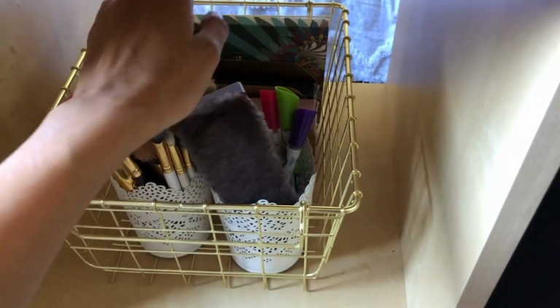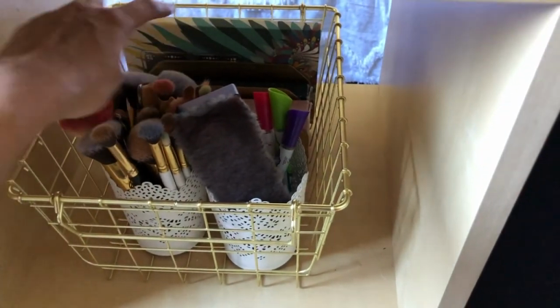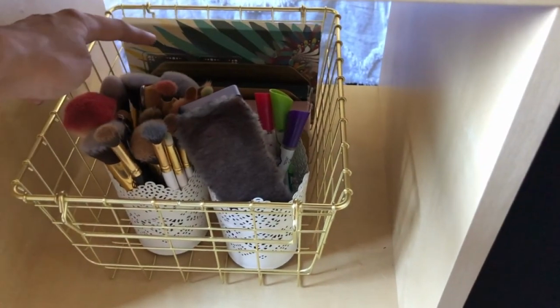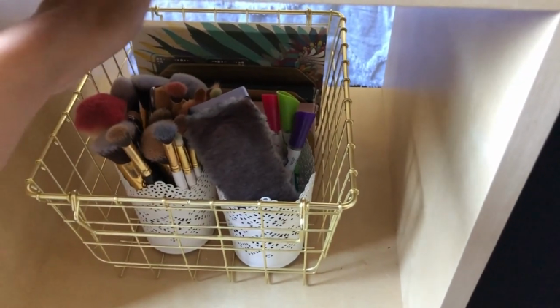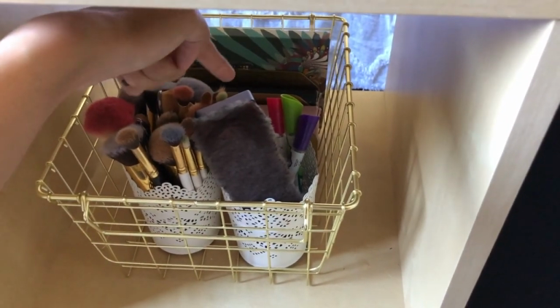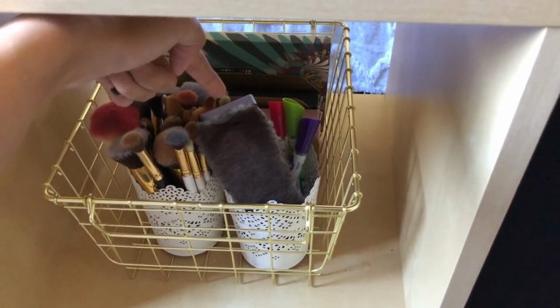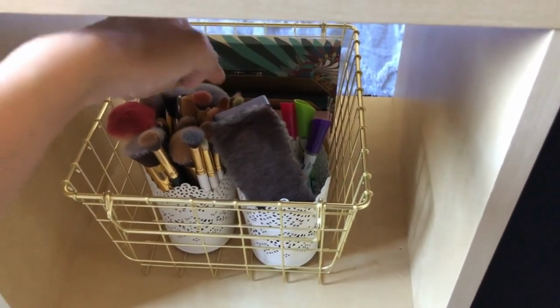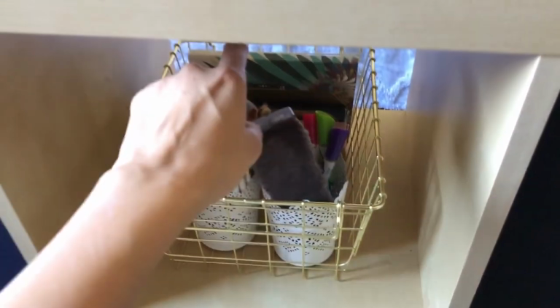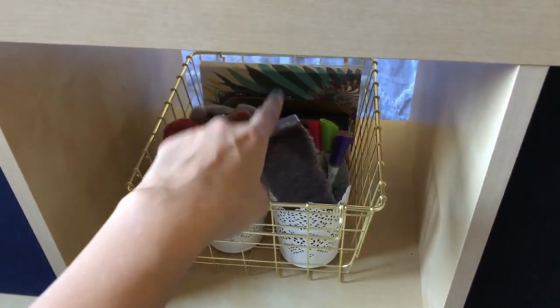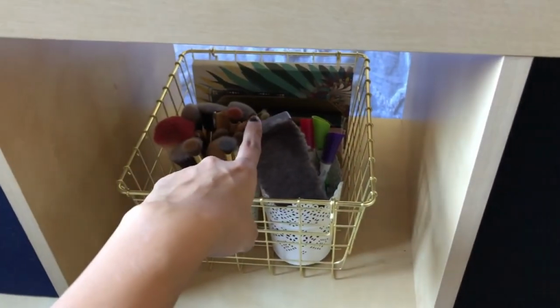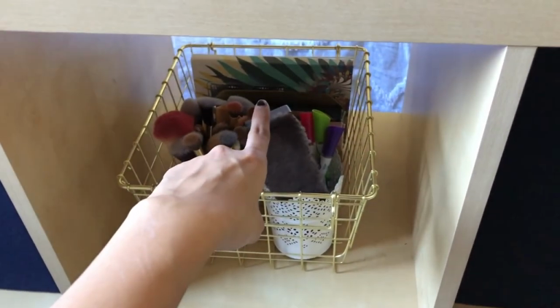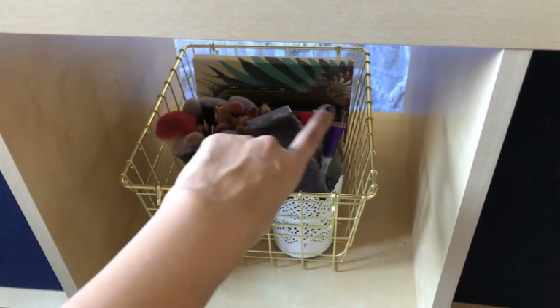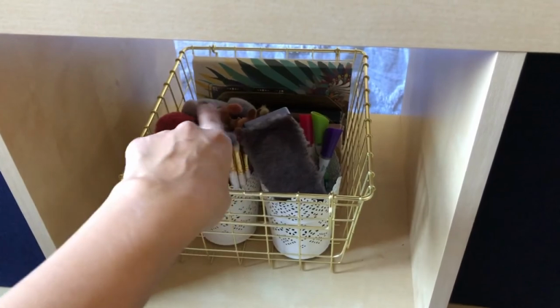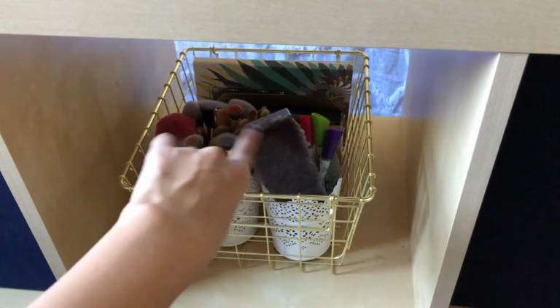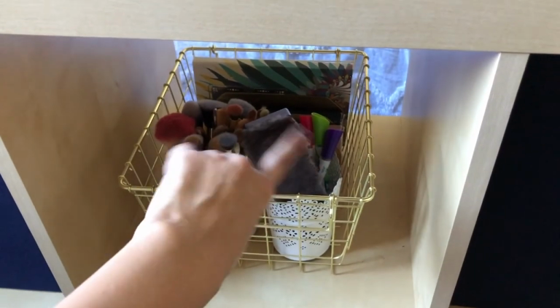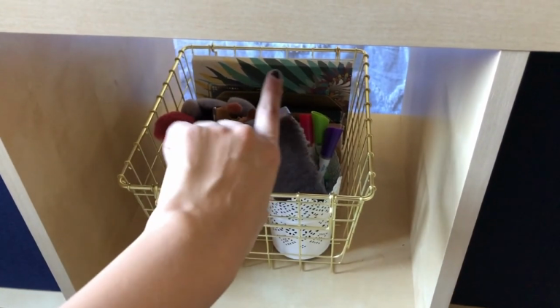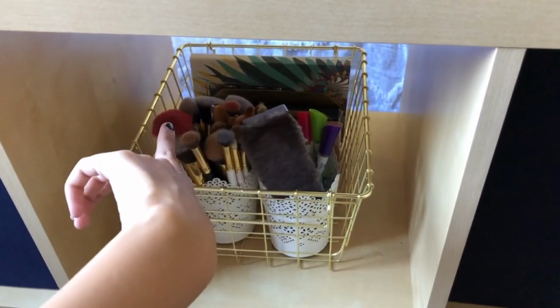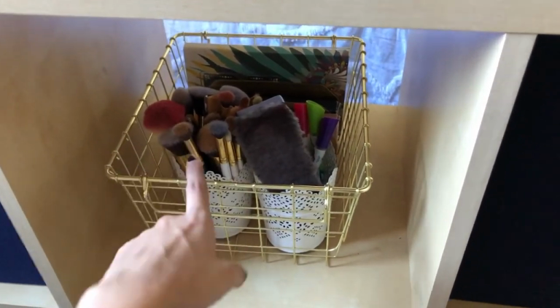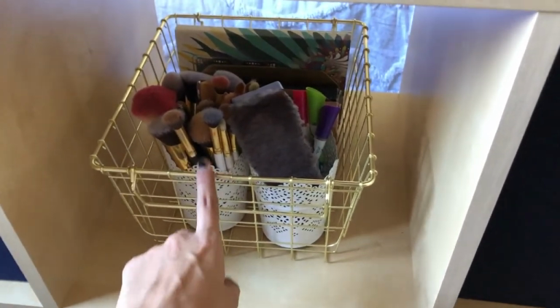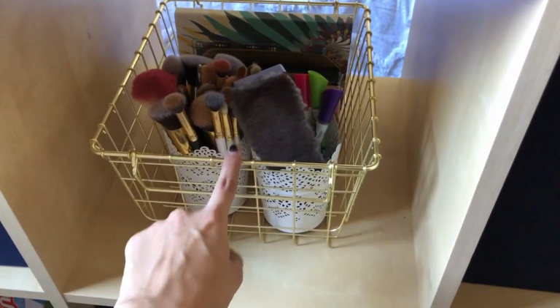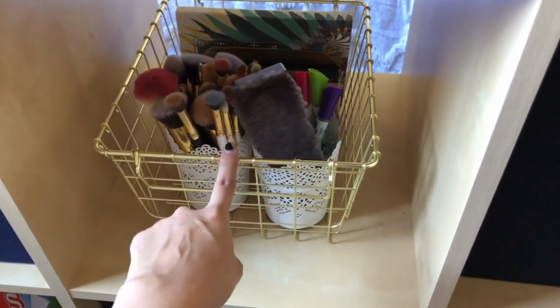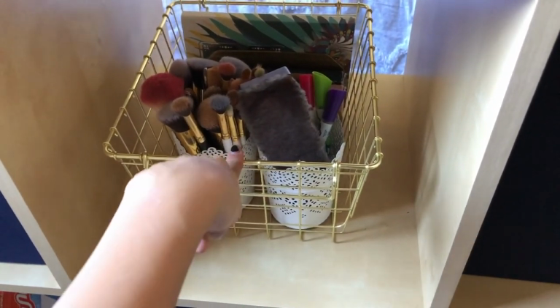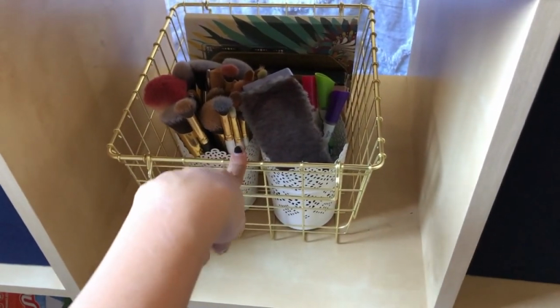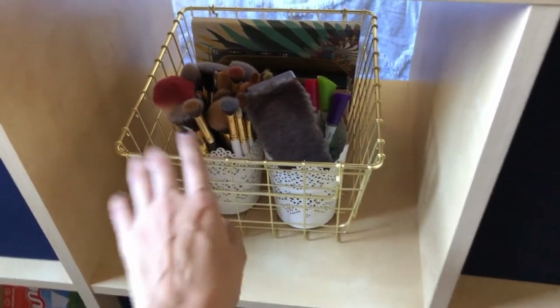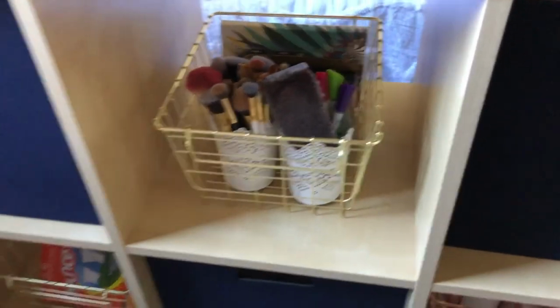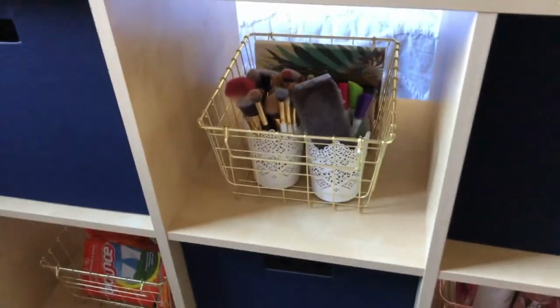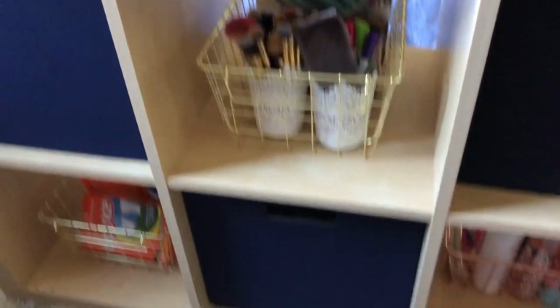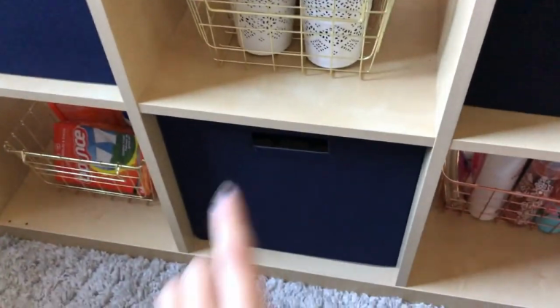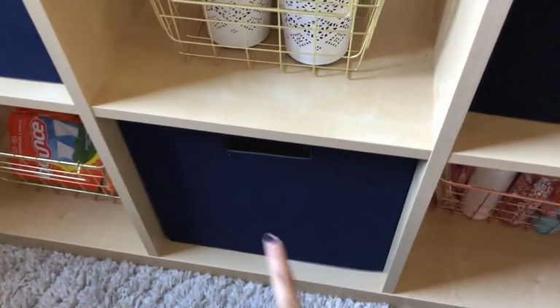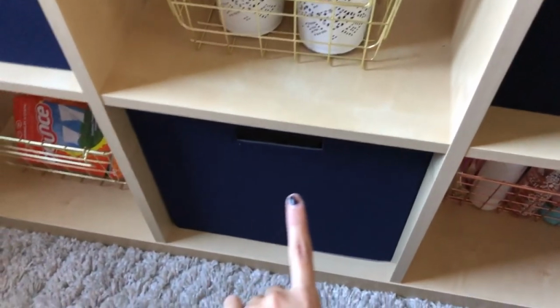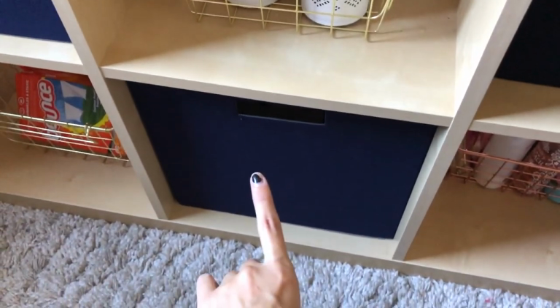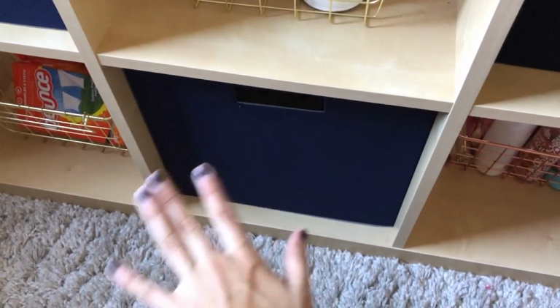In the back I have the ABH Subculture and Modern Renaissance palettes. I'm not sure where the makeup organizer is from, but I think this piece is from Bed Bath & Beyond. The next drawer is just random stuff I won't show because it's a mess.